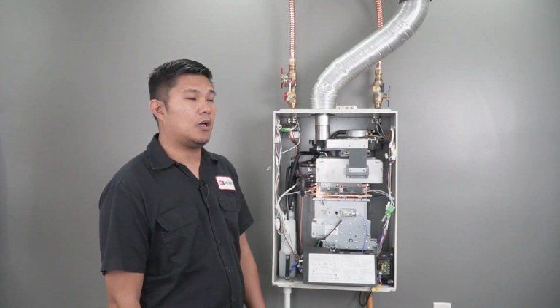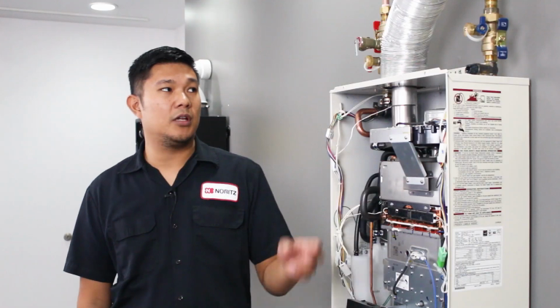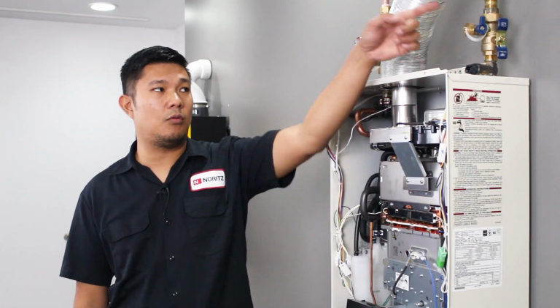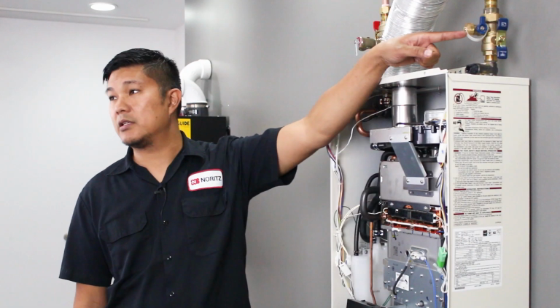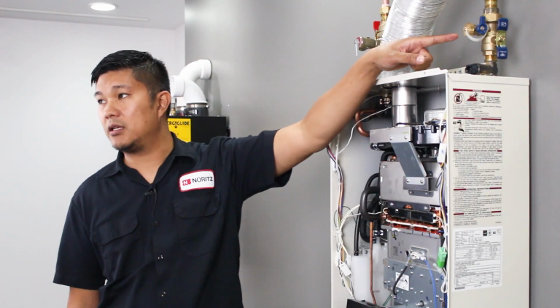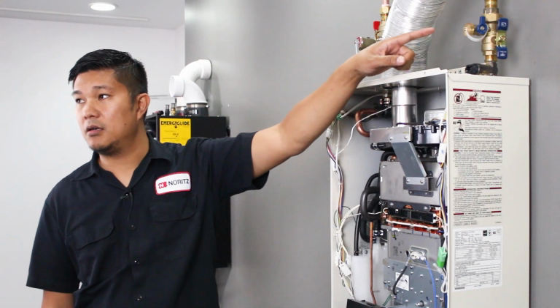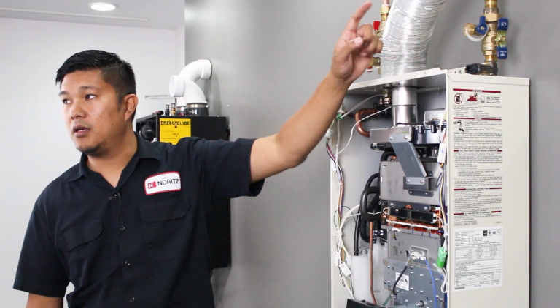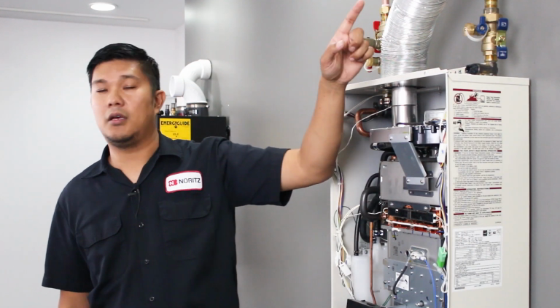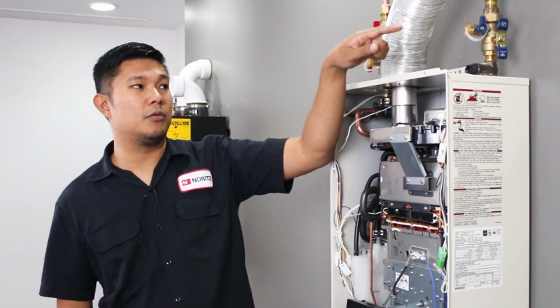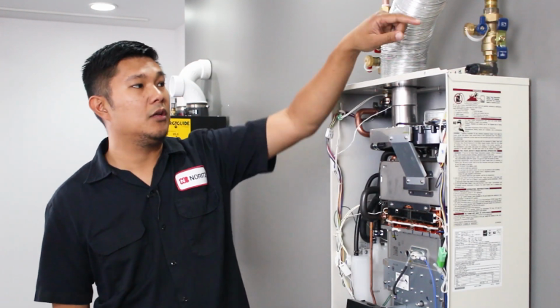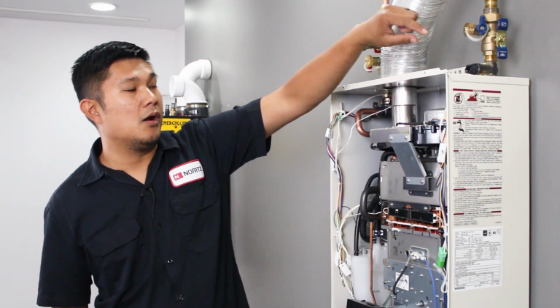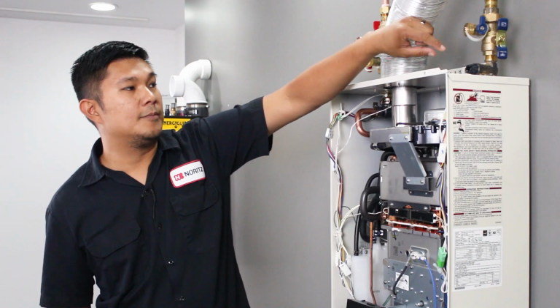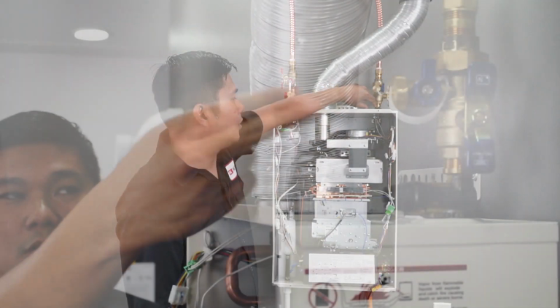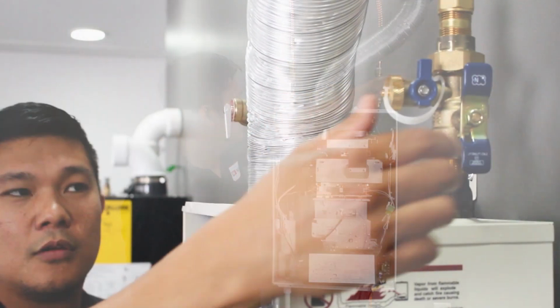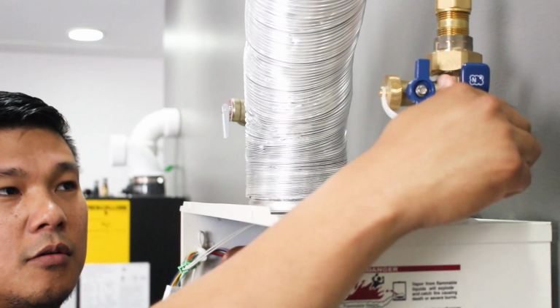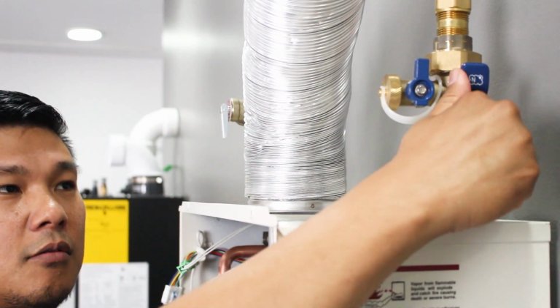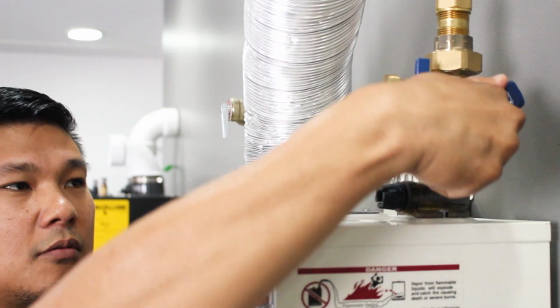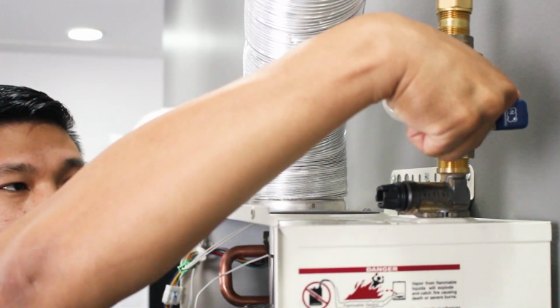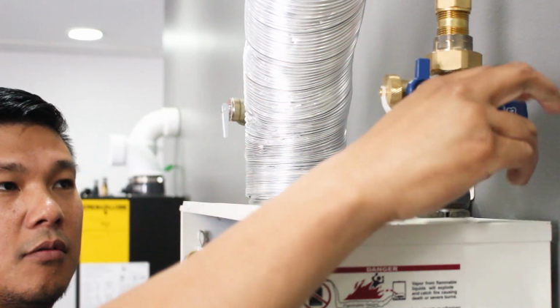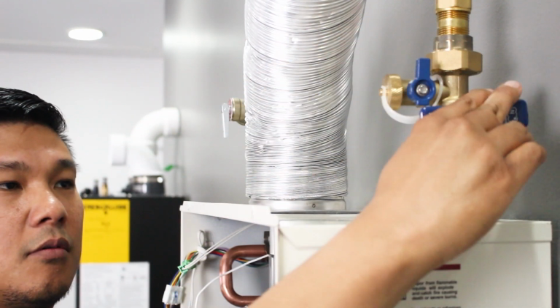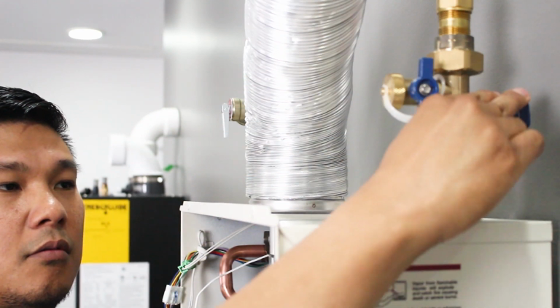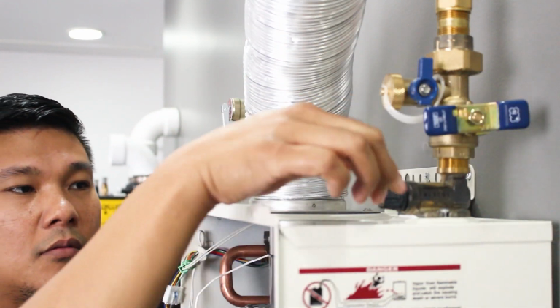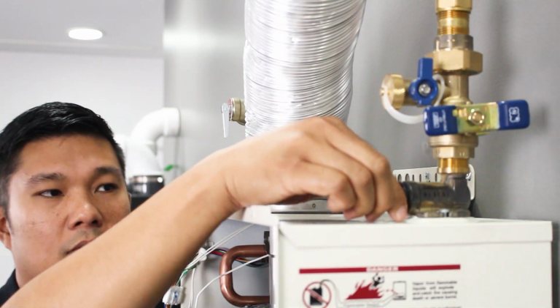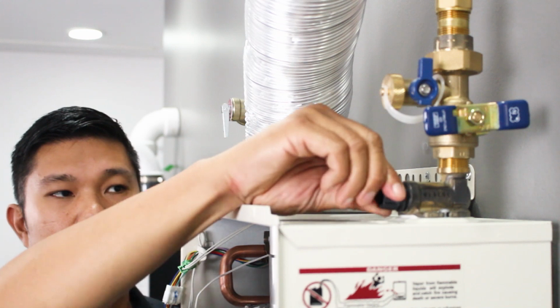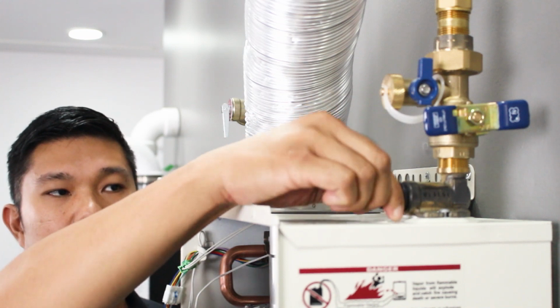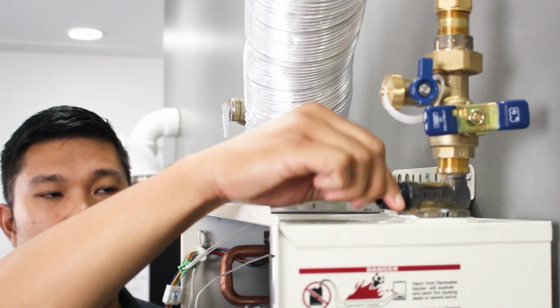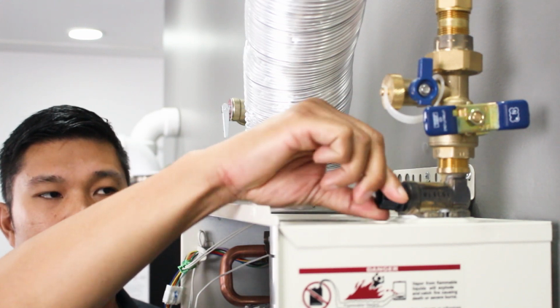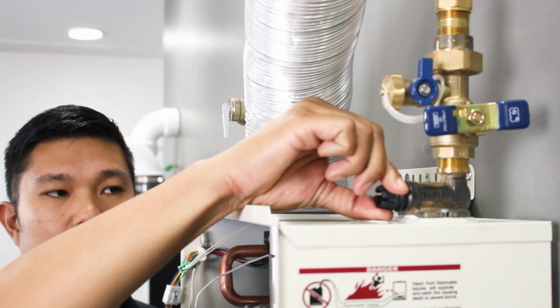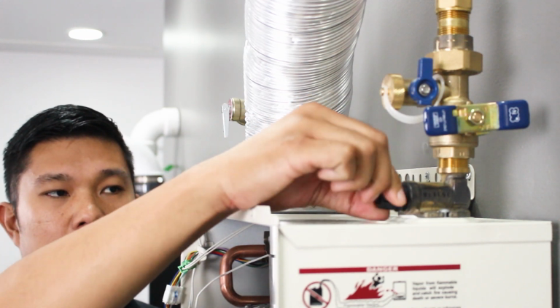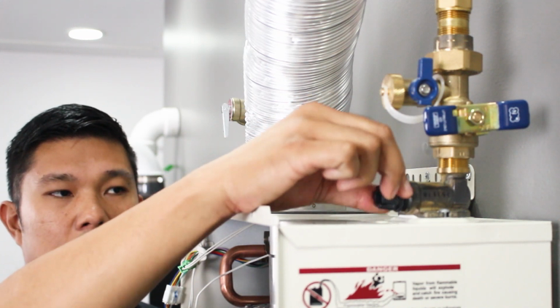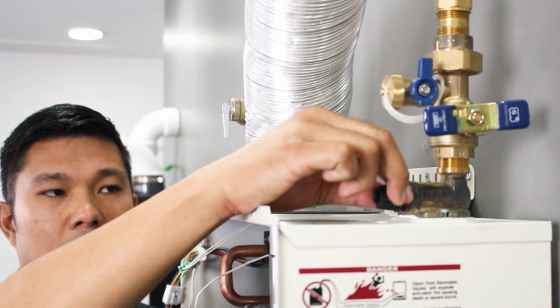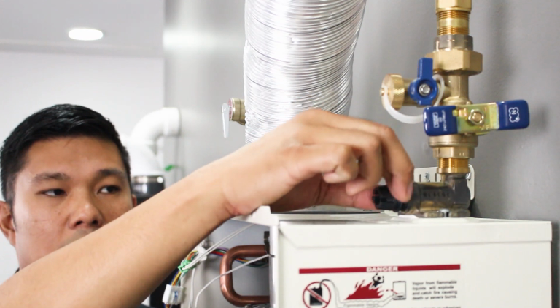It's located on the cold water inlet side of the heater. To remove it, cut the cold water supply valve off to the heater and then spin the filter screen assembly counterclockwise to remove it.